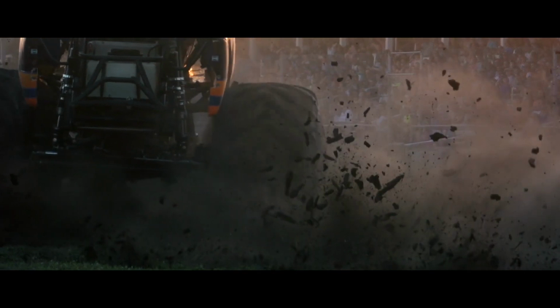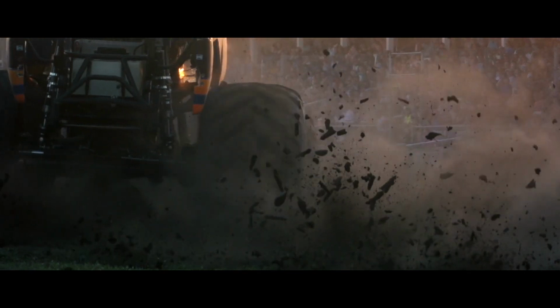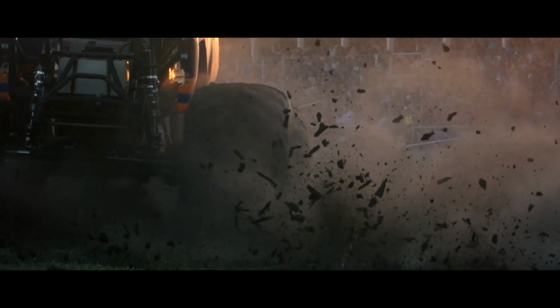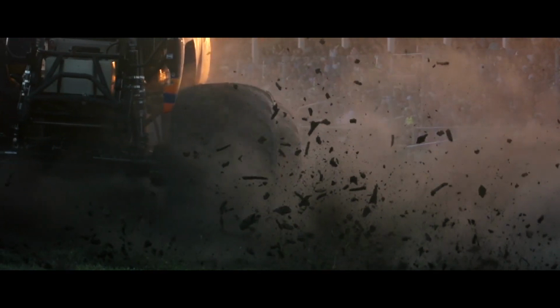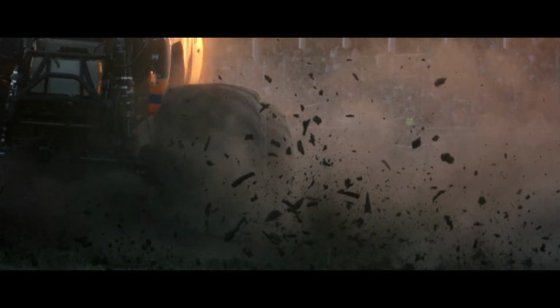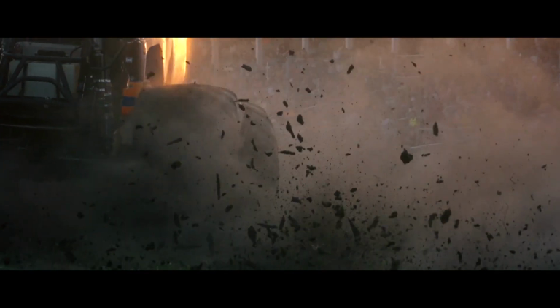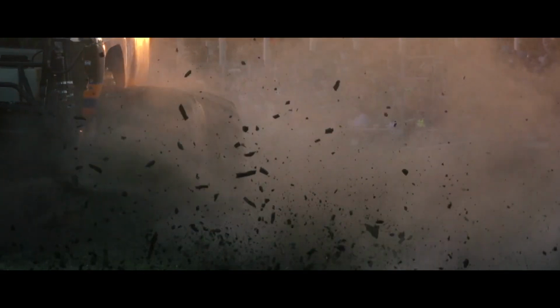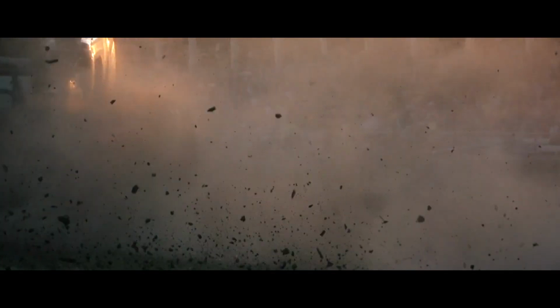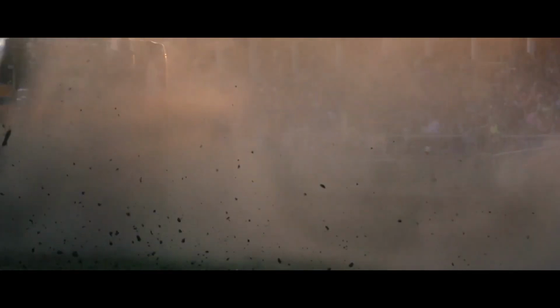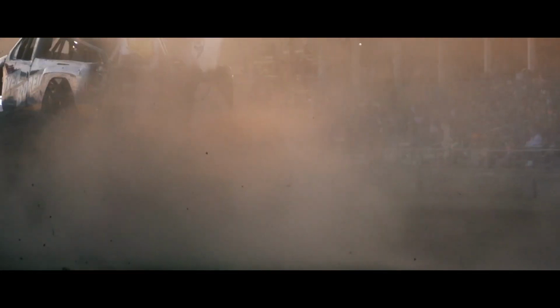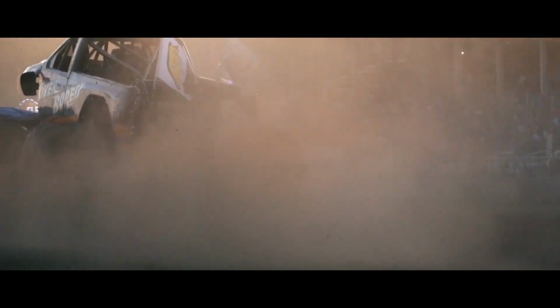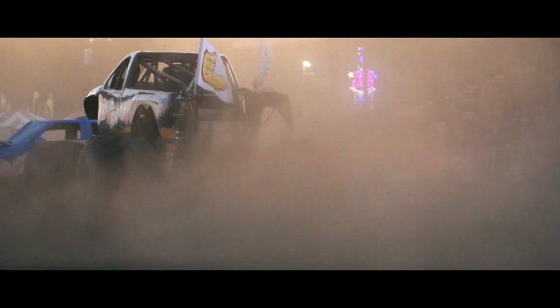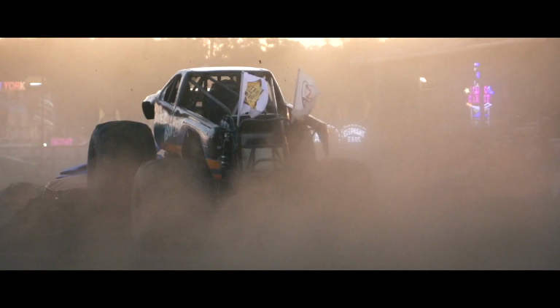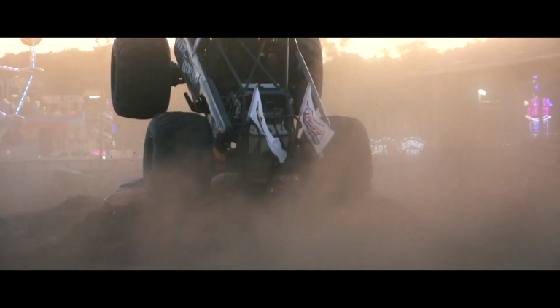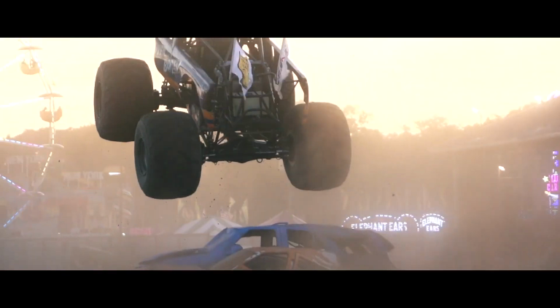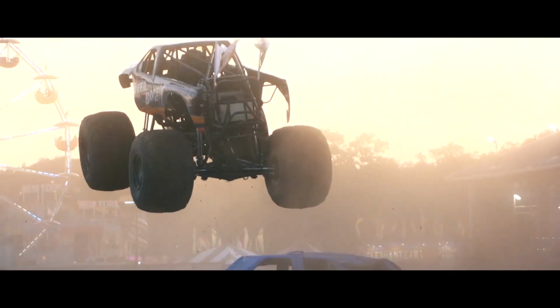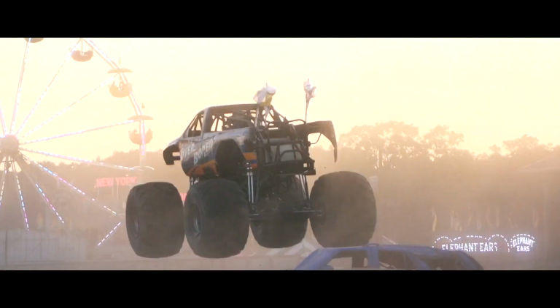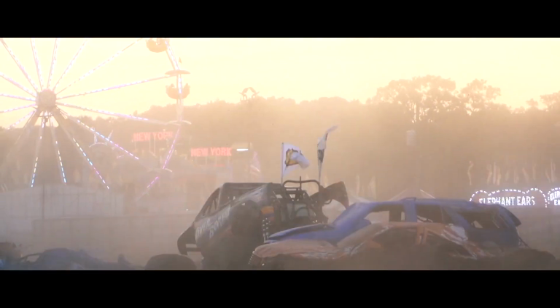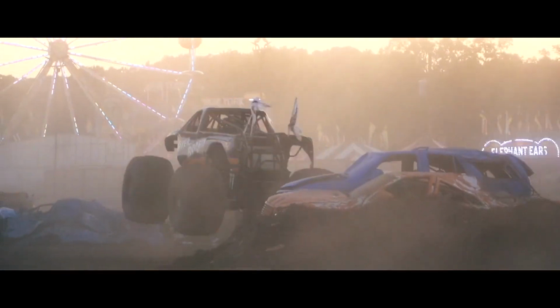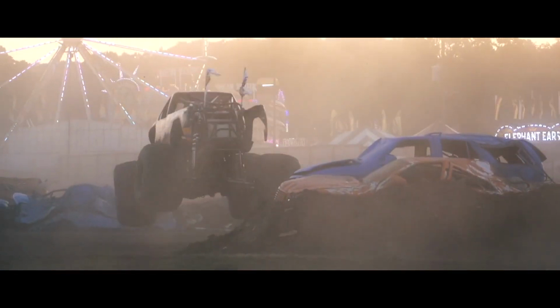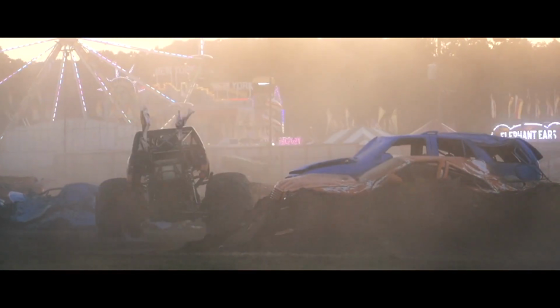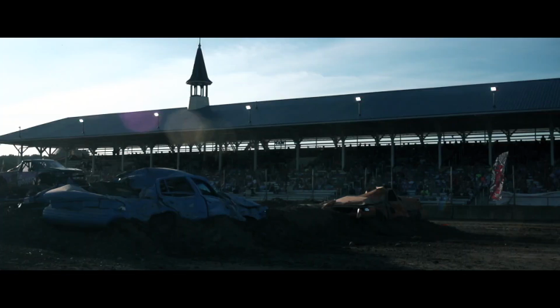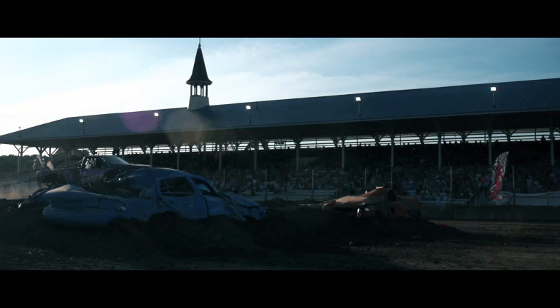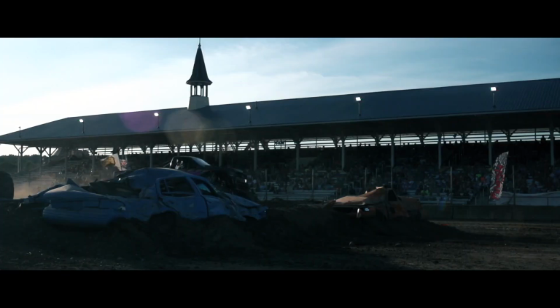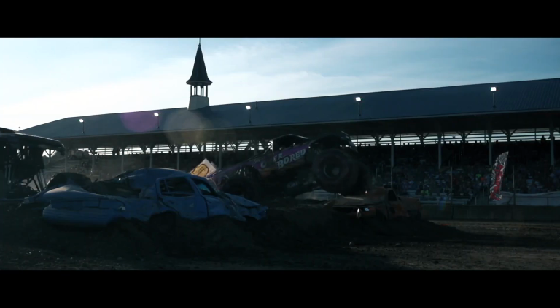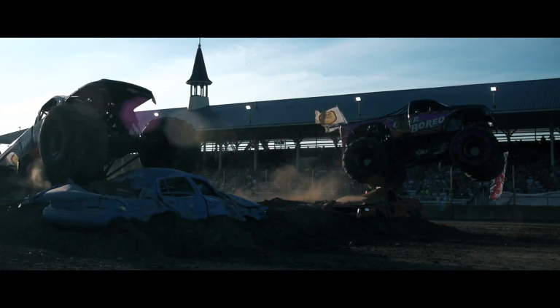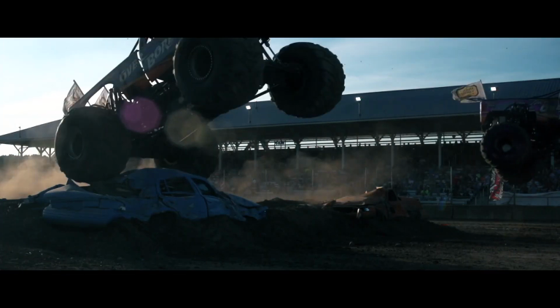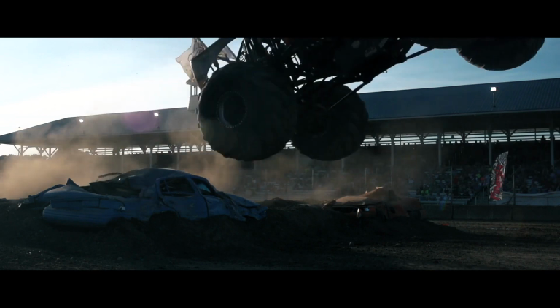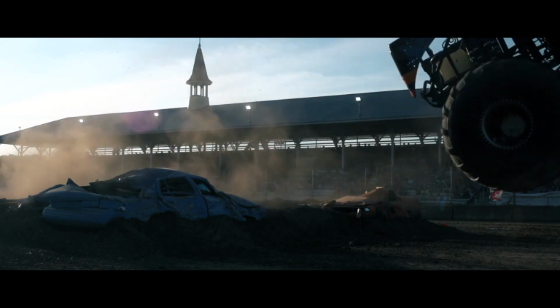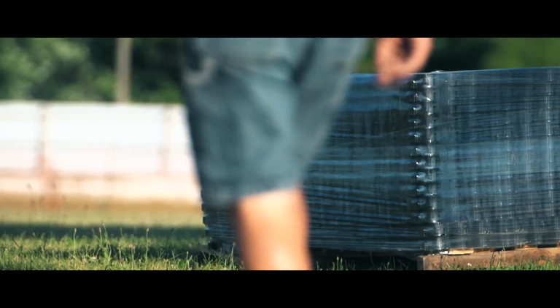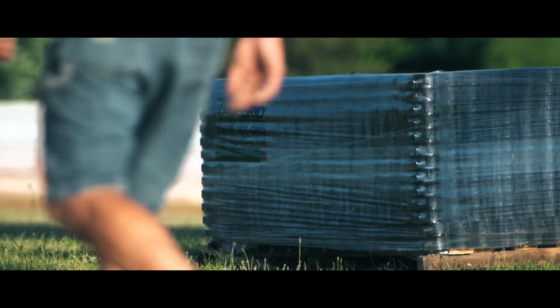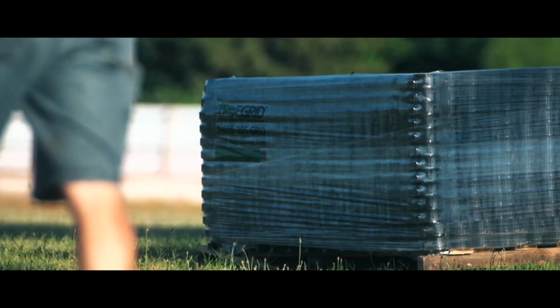The Ionia County Fairgrounds in Ionia, Michigan — home track of the Monster Truck Throwdown Series, and the ultimate proving ground for the toughest trucks on the planet. But we went there for a different test of strength.